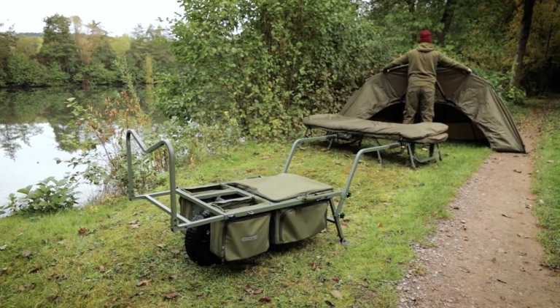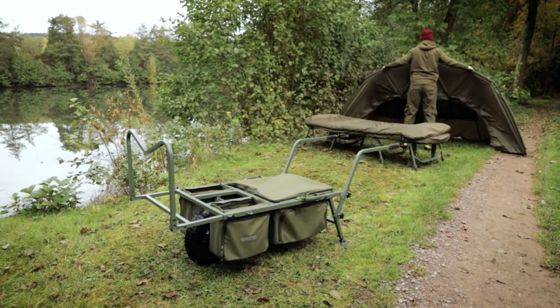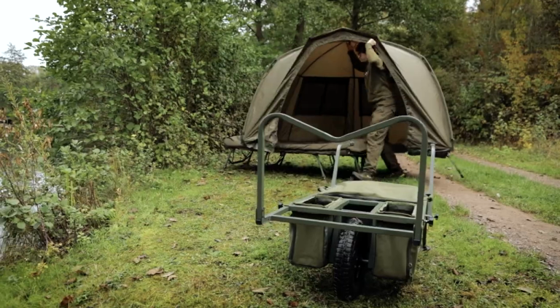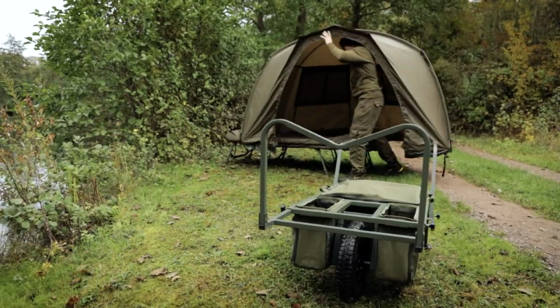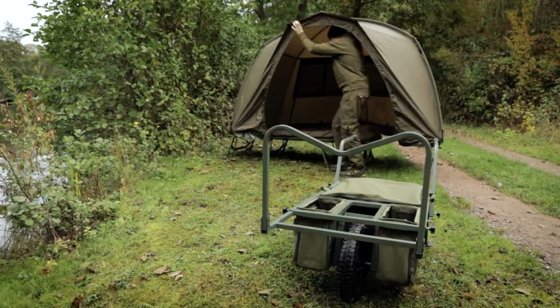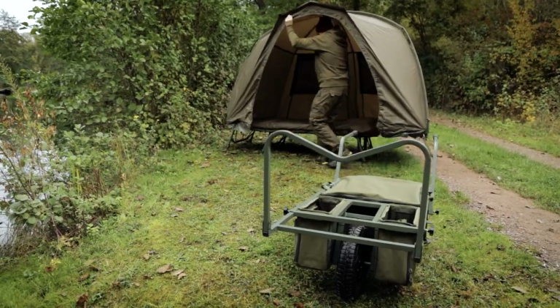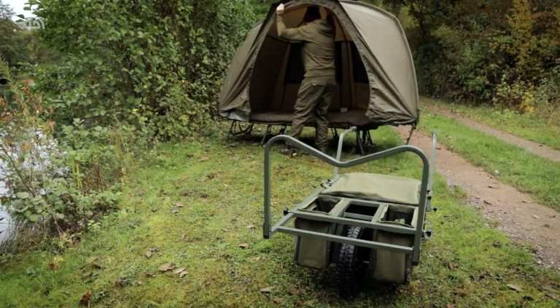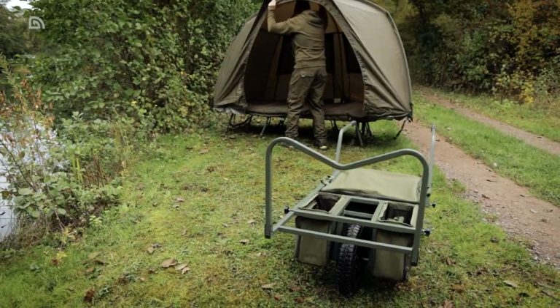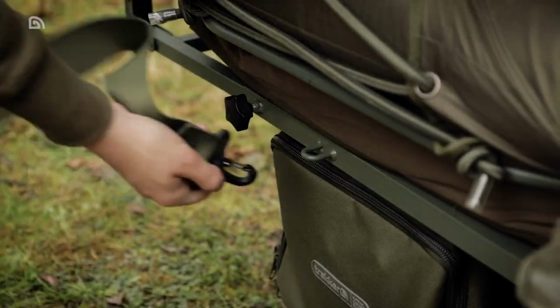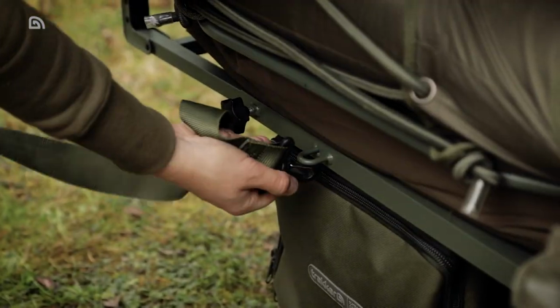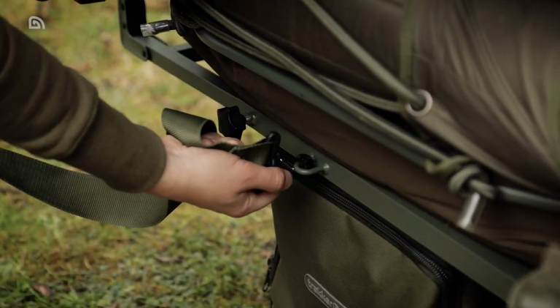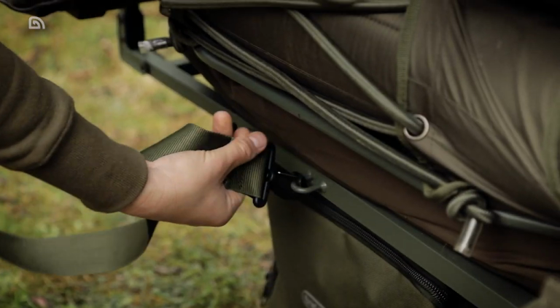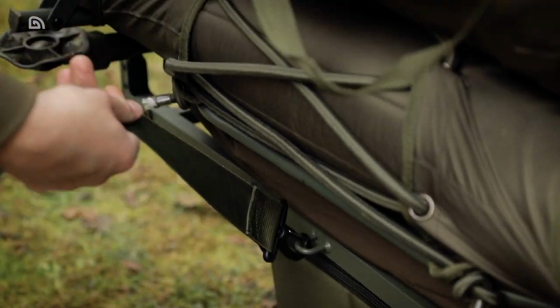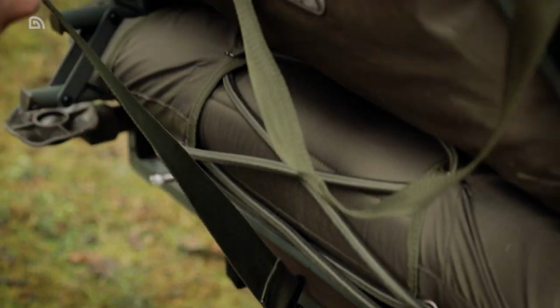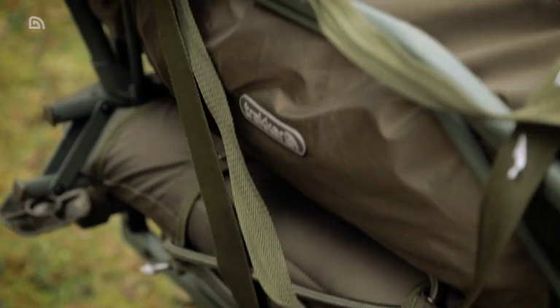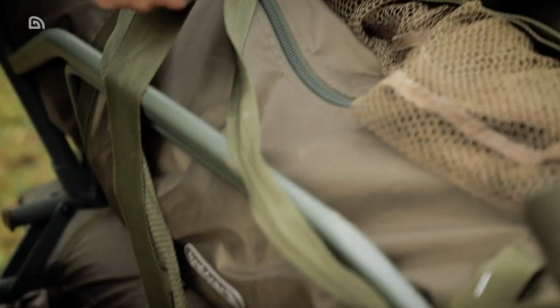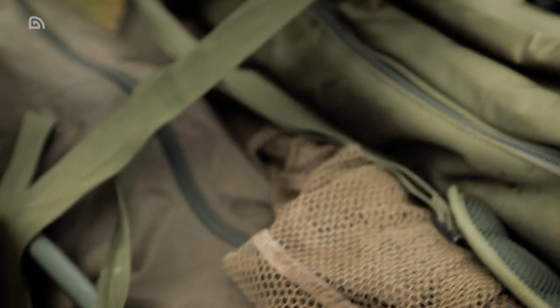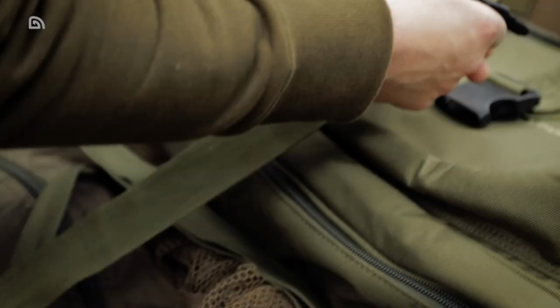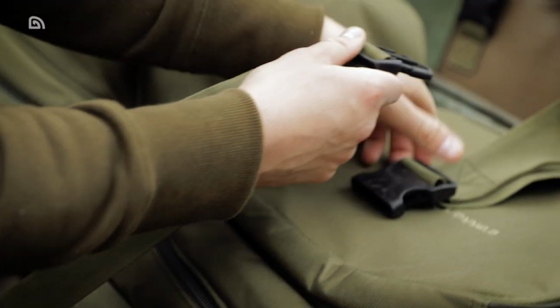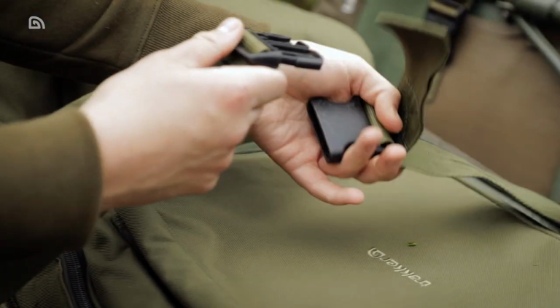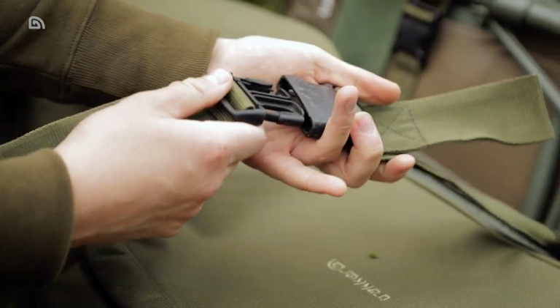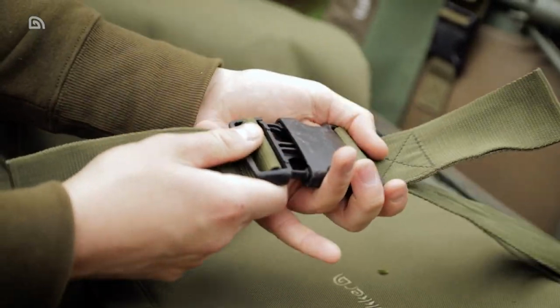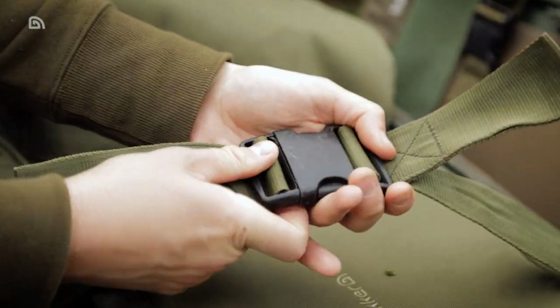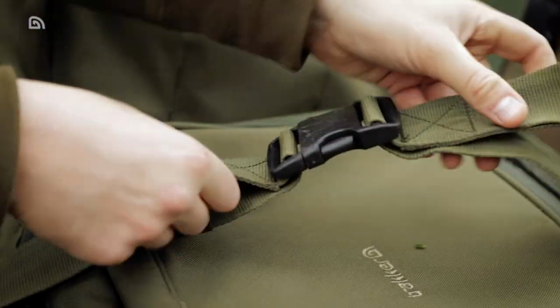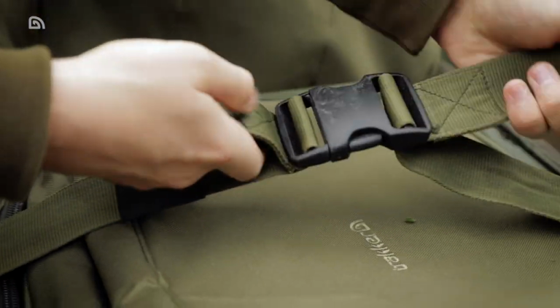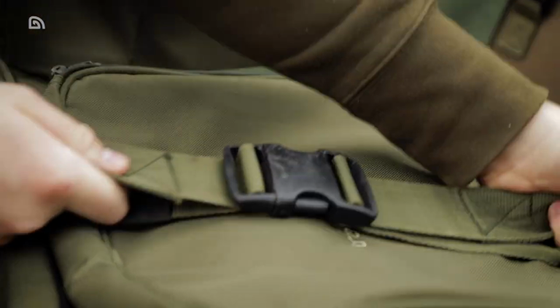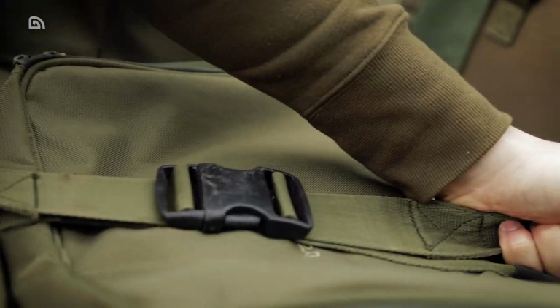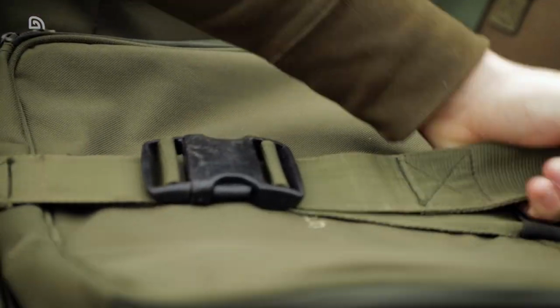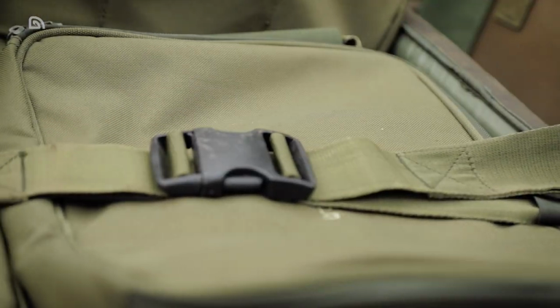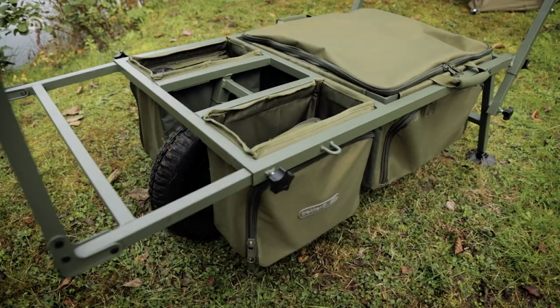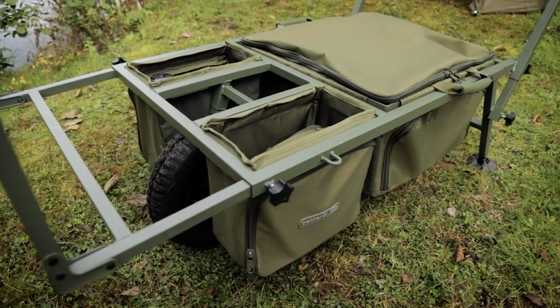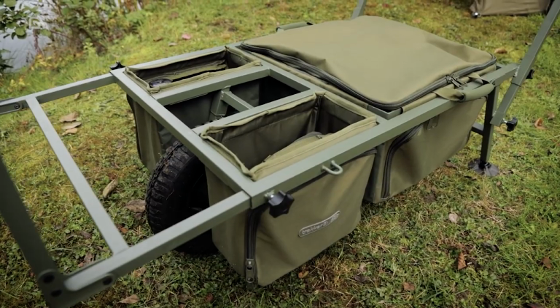Multiple luggage strap fixing points are located around the frame of the barrow, enabling users to secure large loads using our lock and load barrow straps, which are available separately.